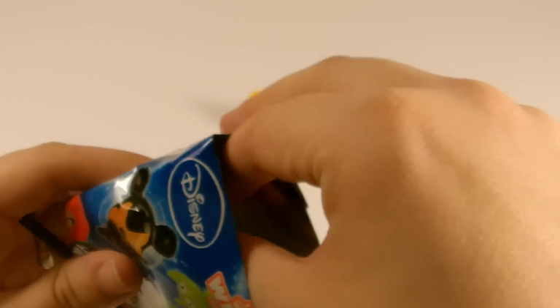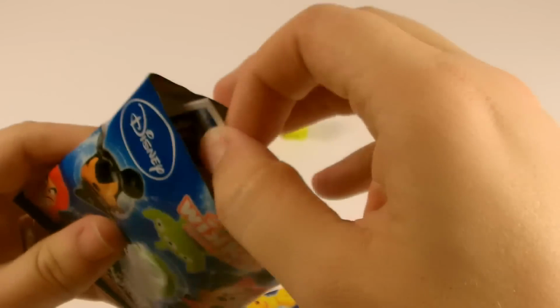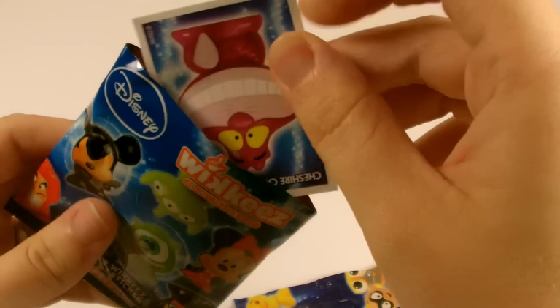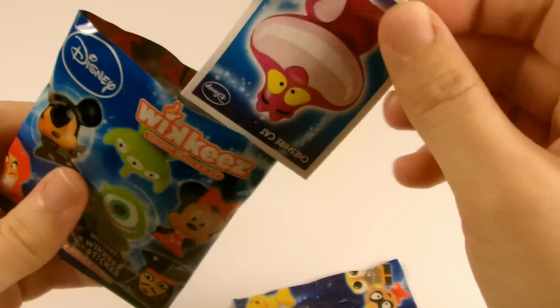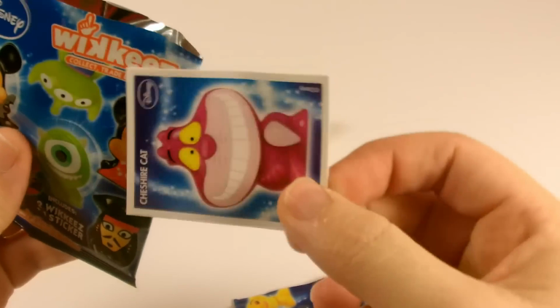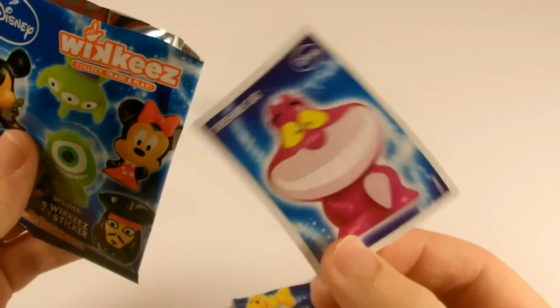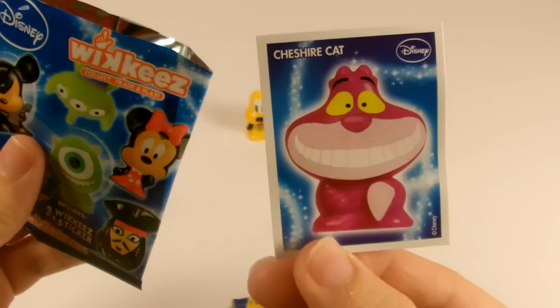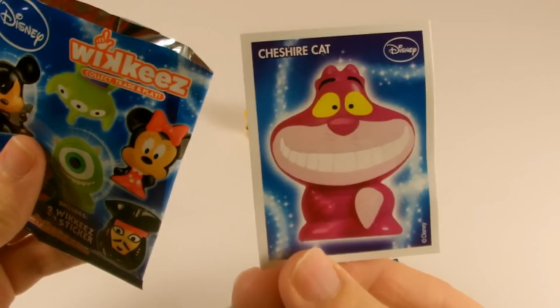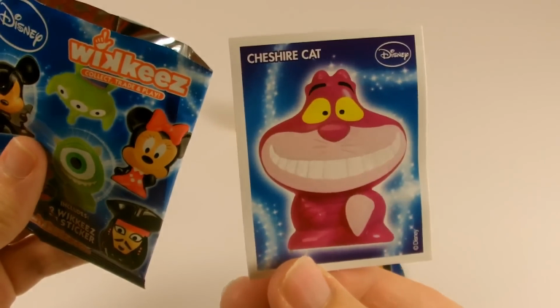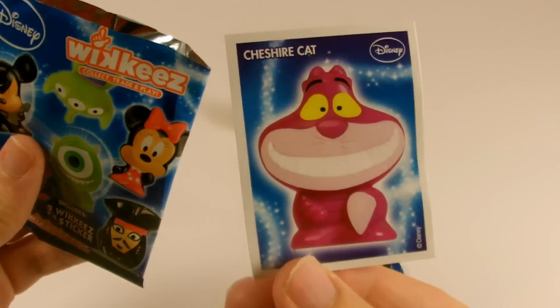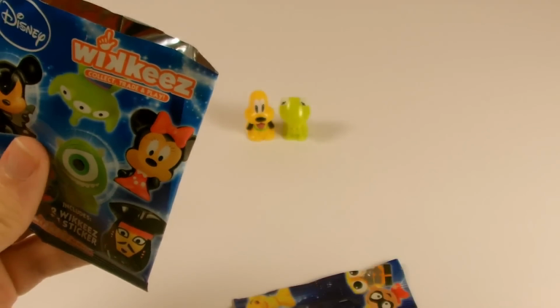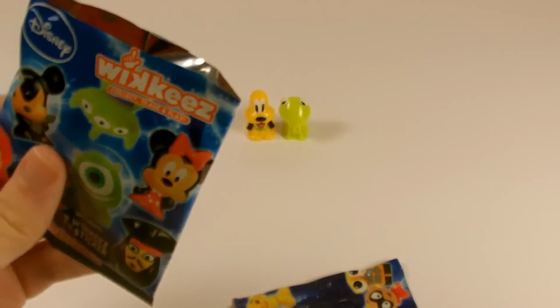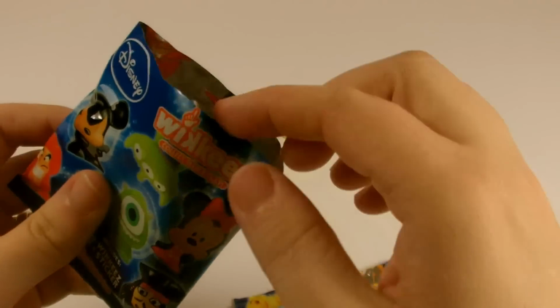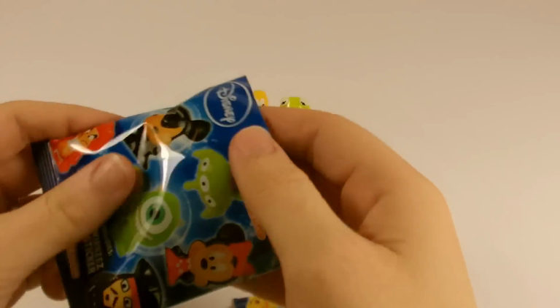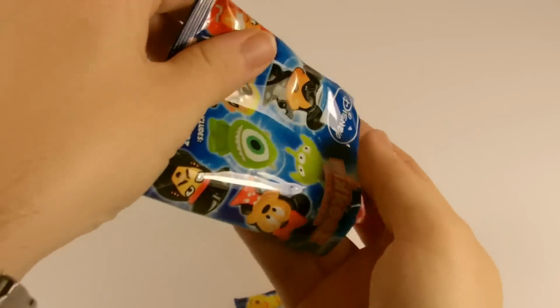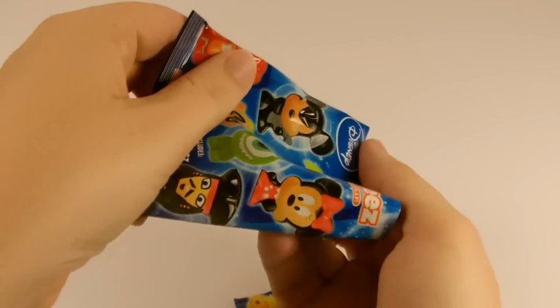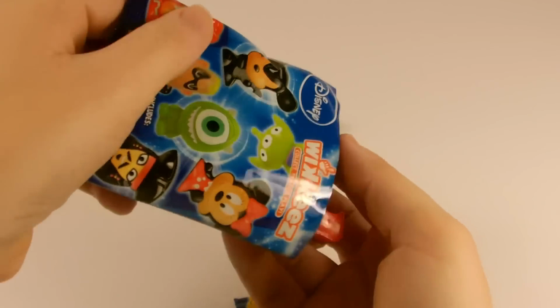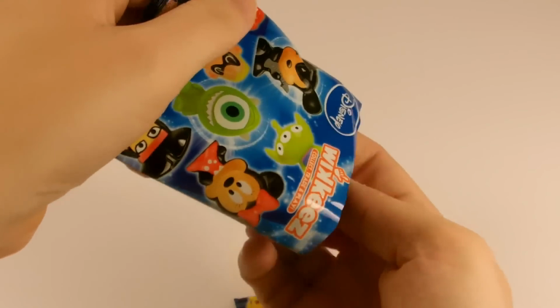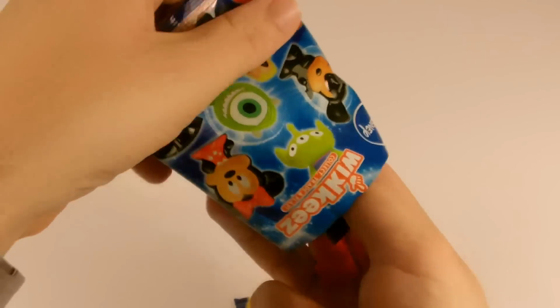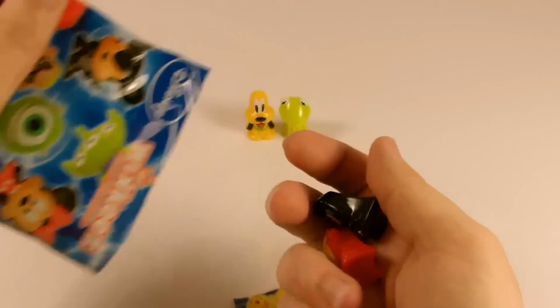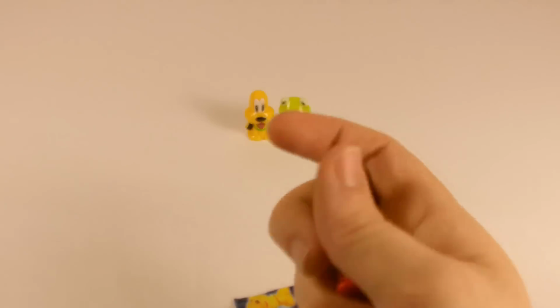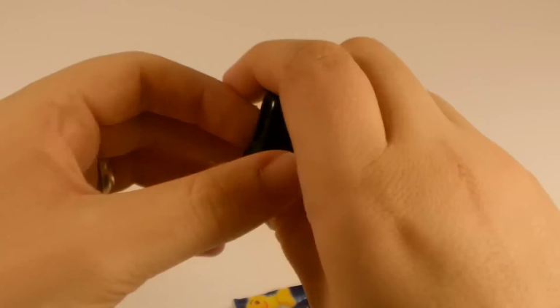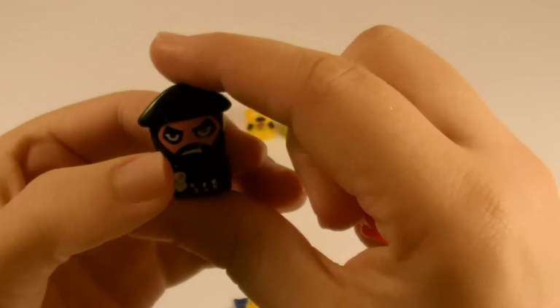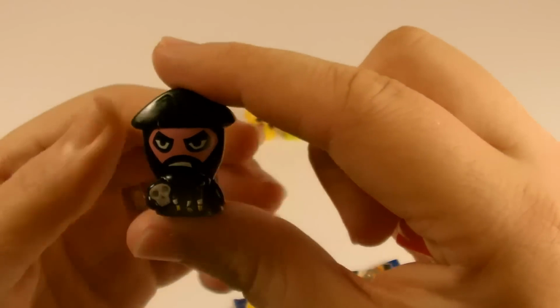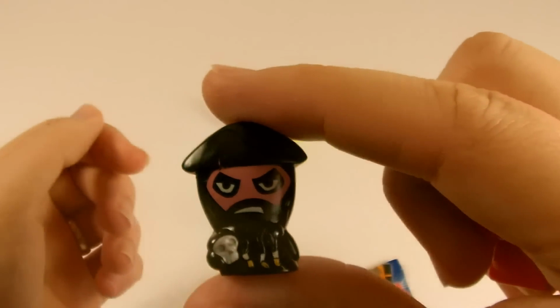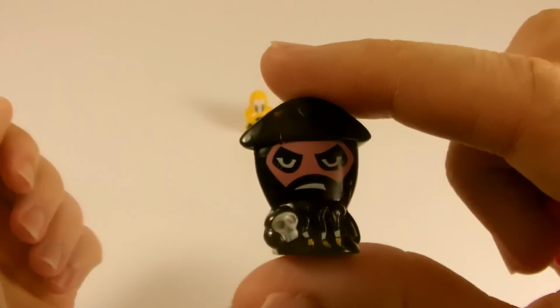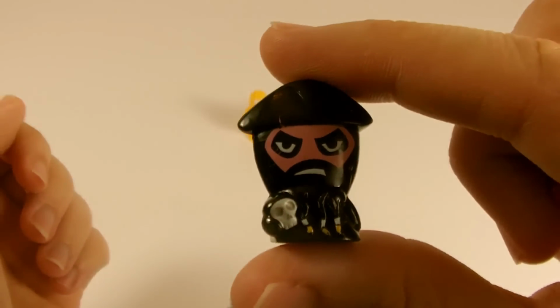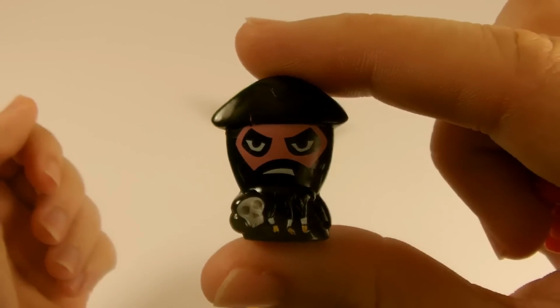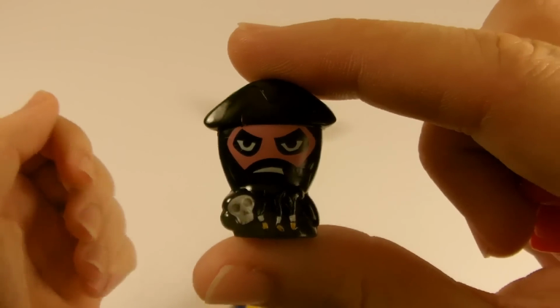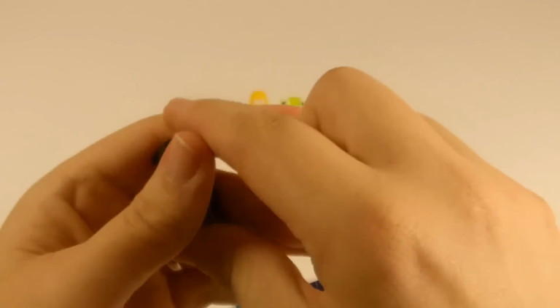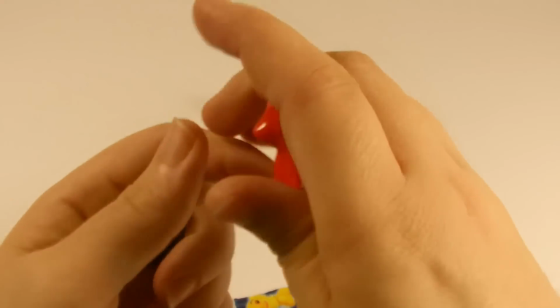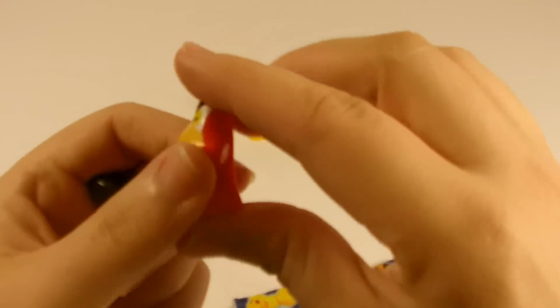Onto our next bag and the sticker is Cheshire Cat. And the wikis are Blackbeard and Iago.